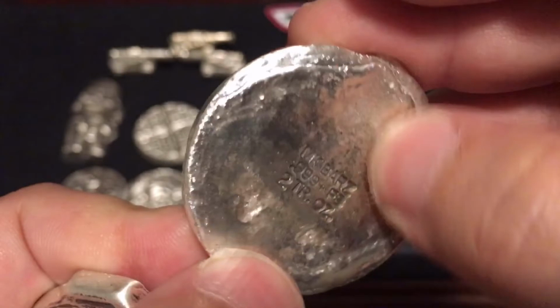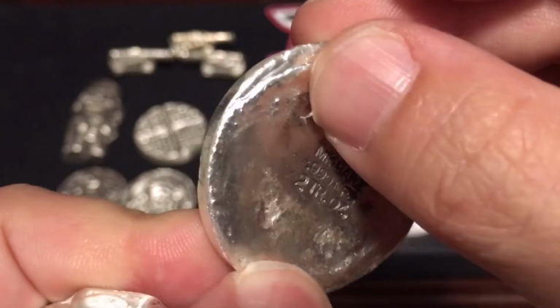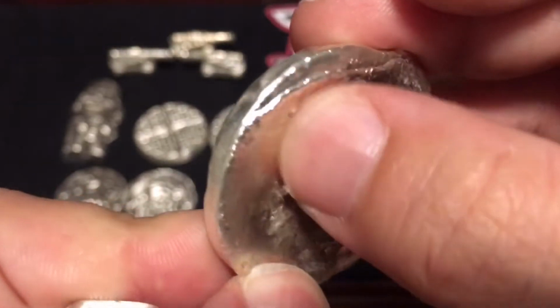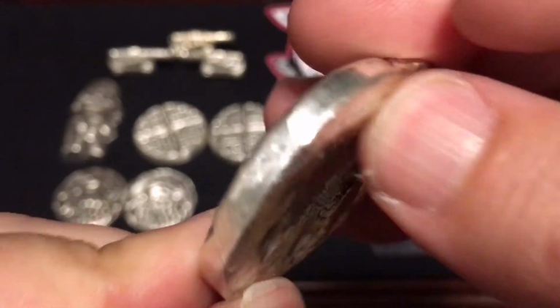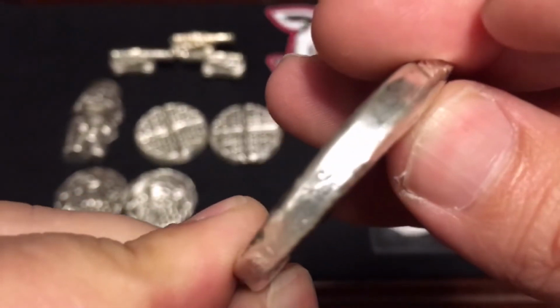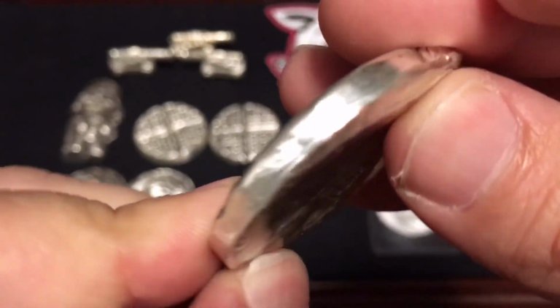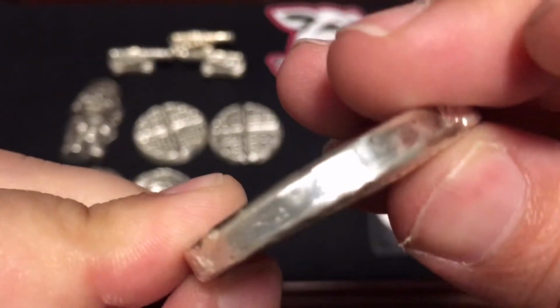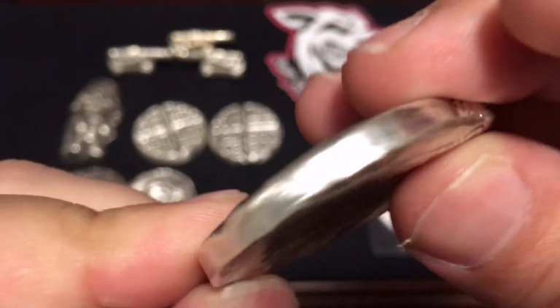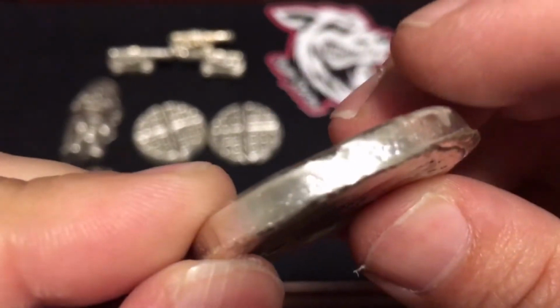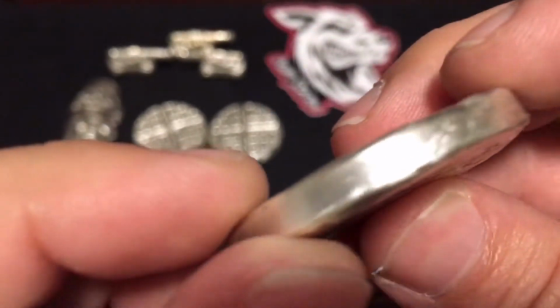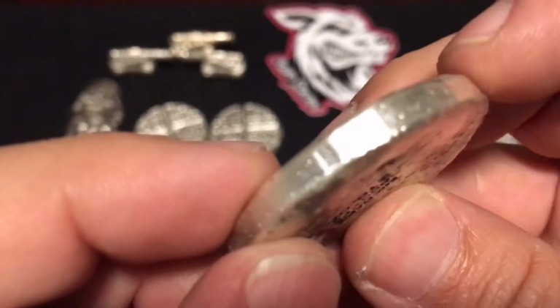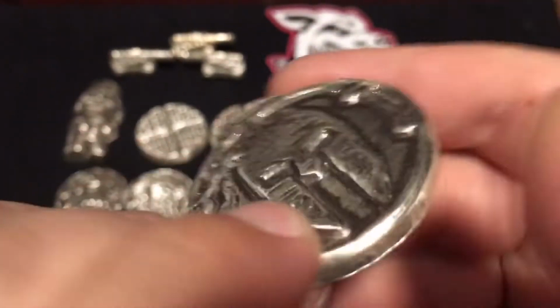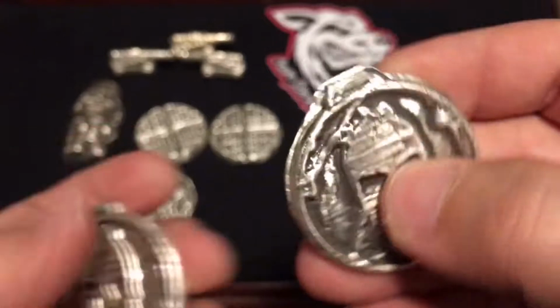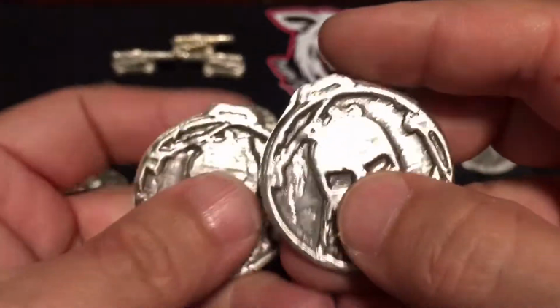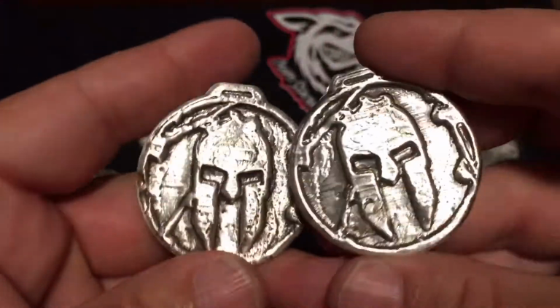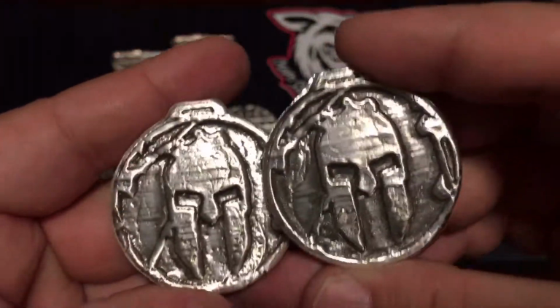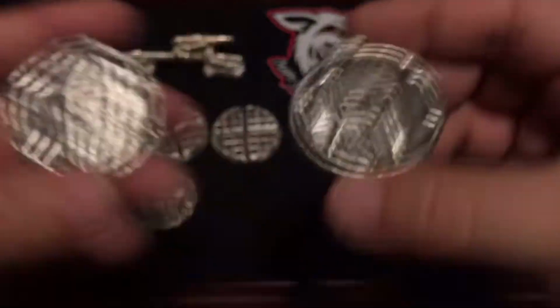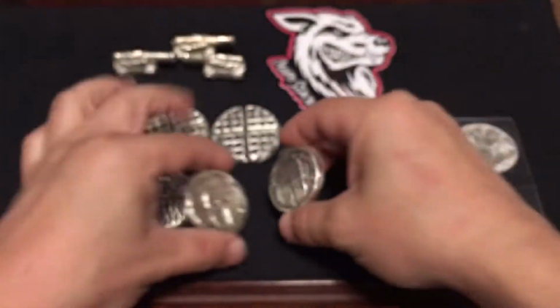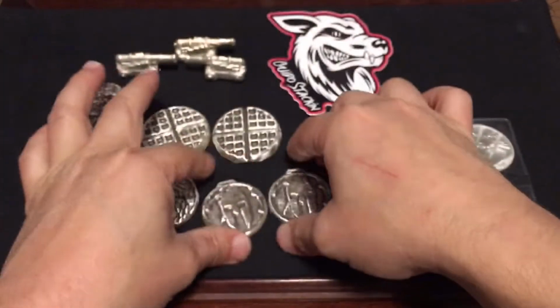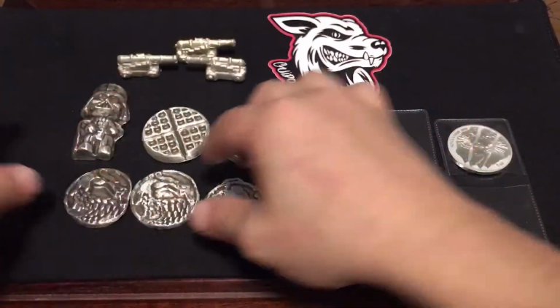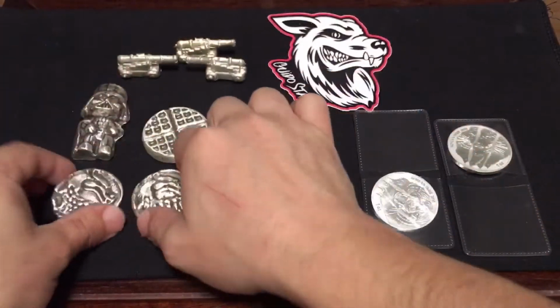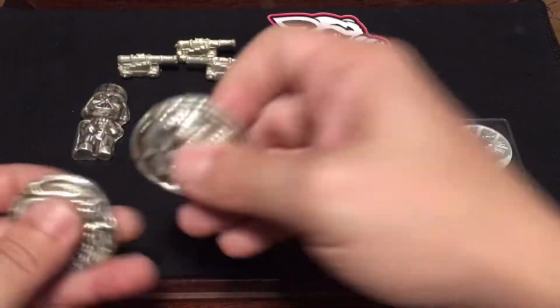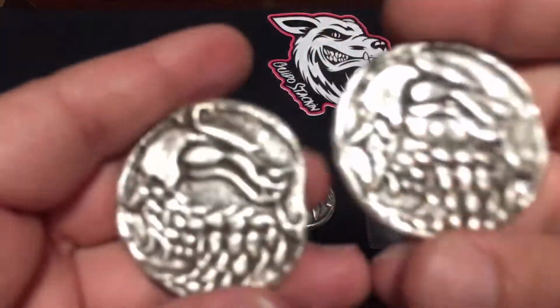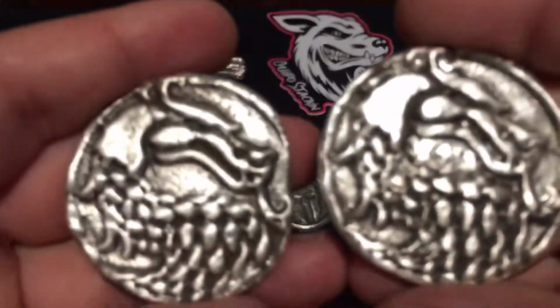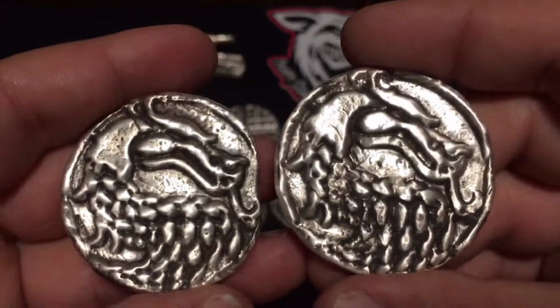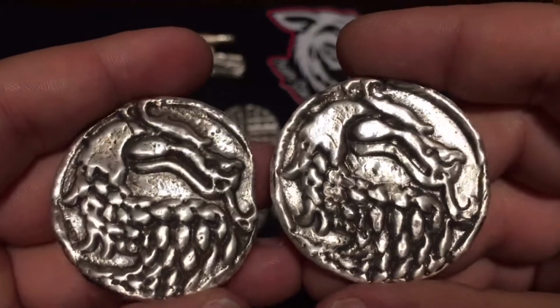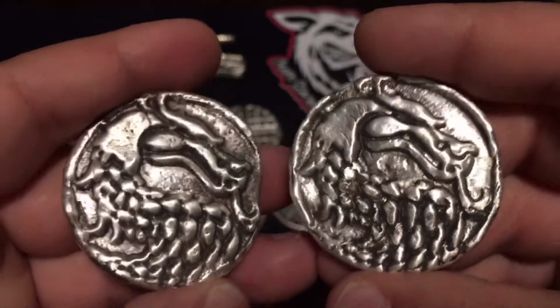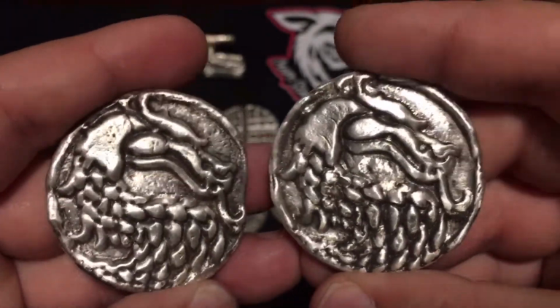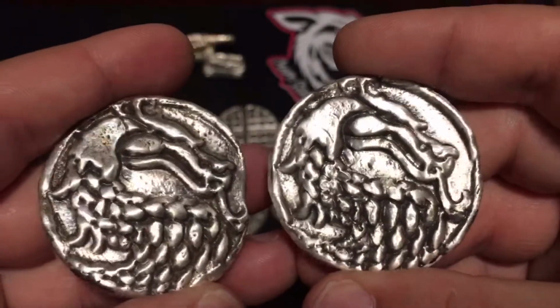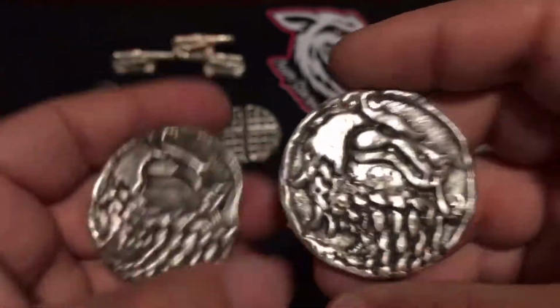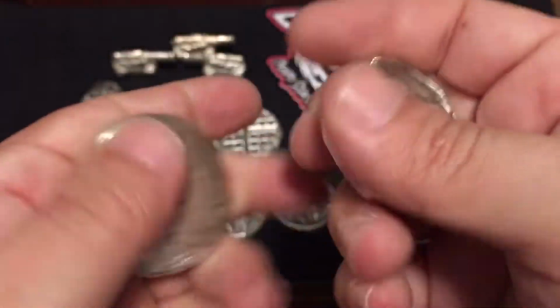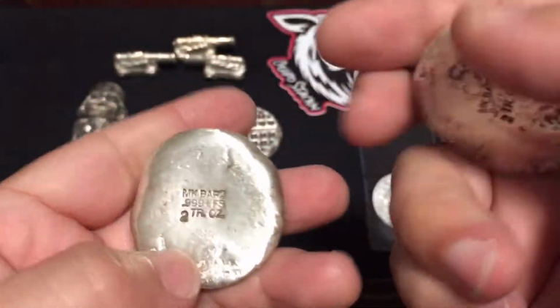They're hand poured and I just wanted to check to see if they were hammered or anything like that — I can't really tell. But anyways, those are nice. Then there's these — these are also two-ounce dragon rounds, hand poured as well and antiqued. Very nice.